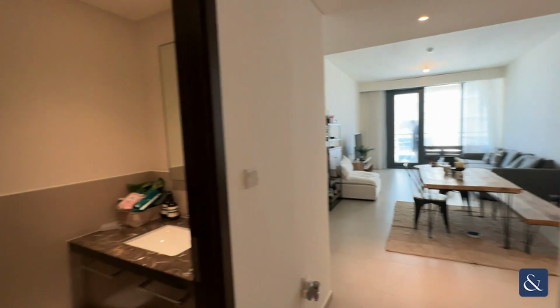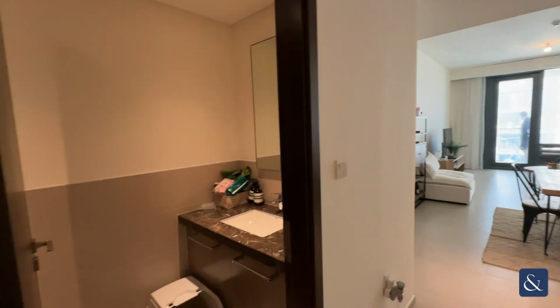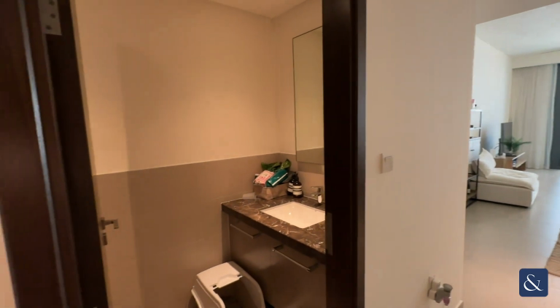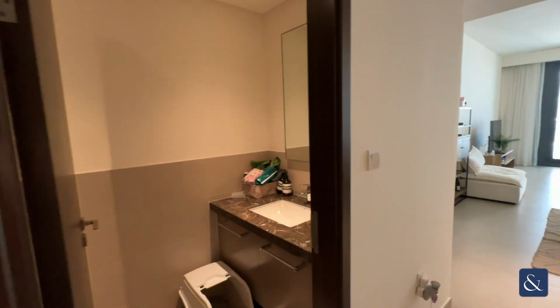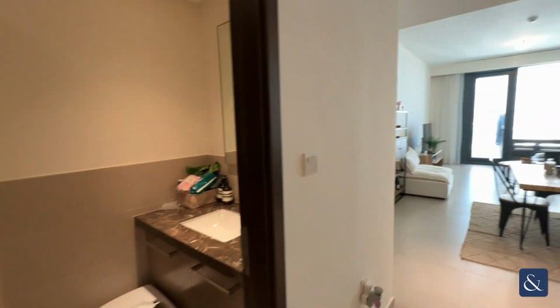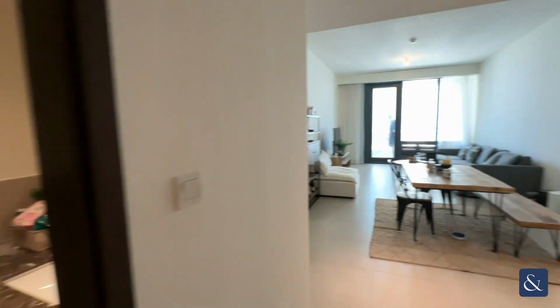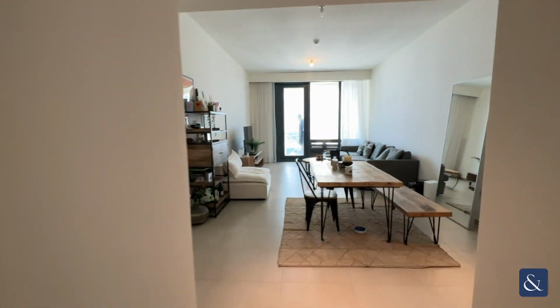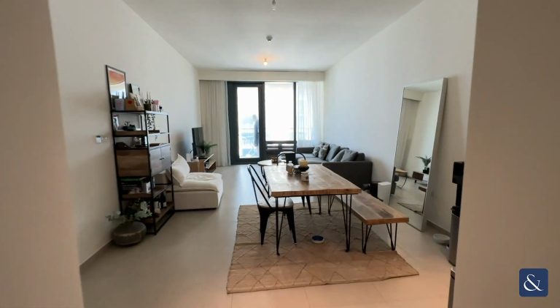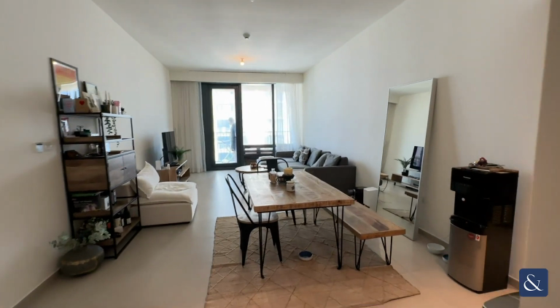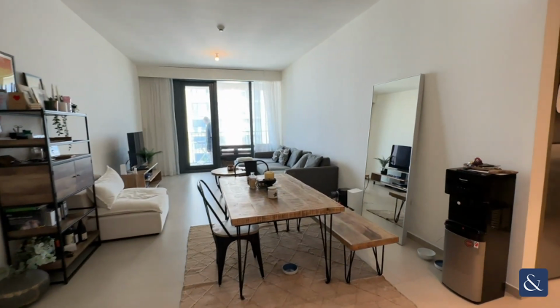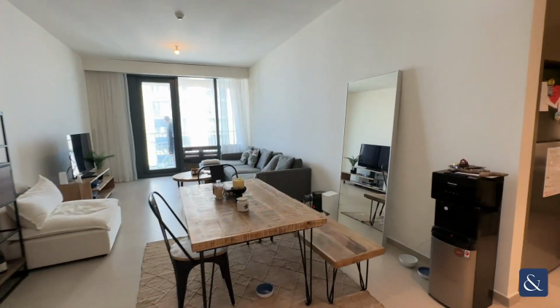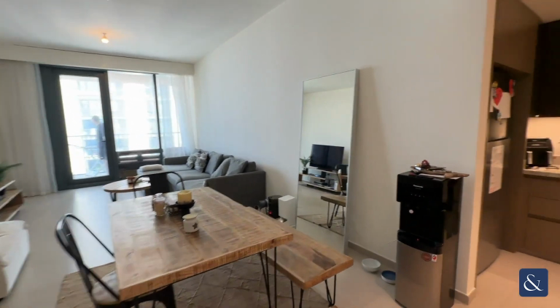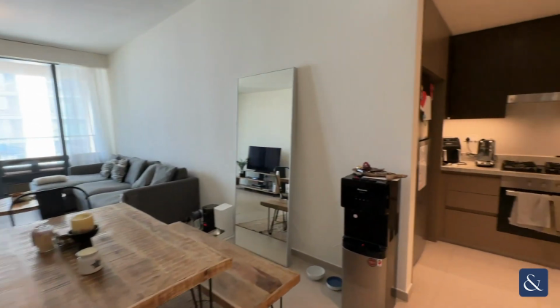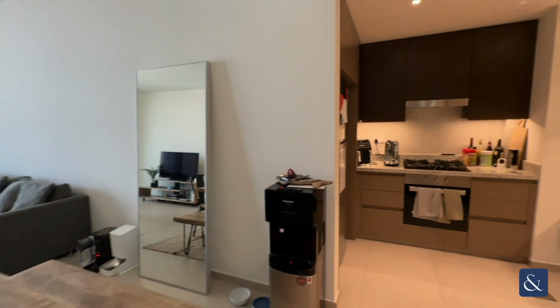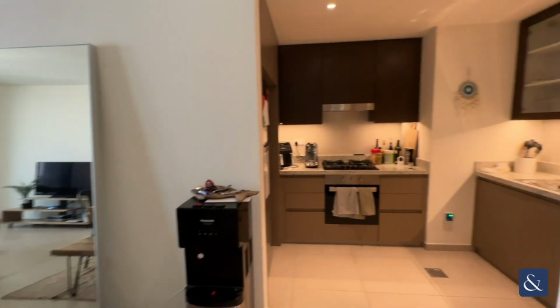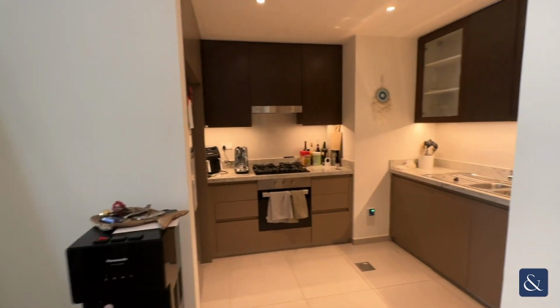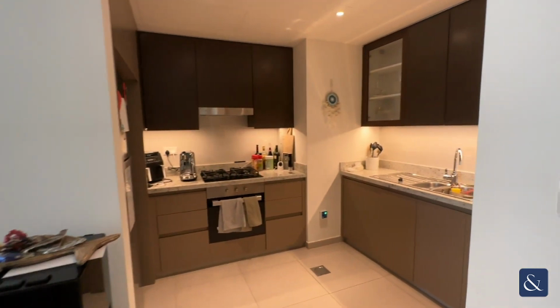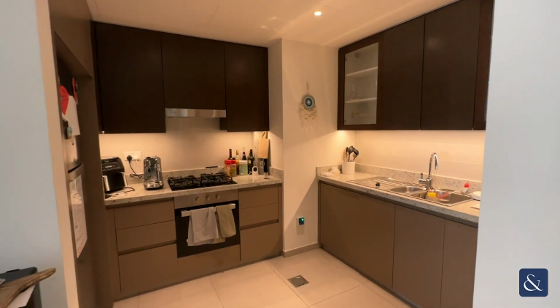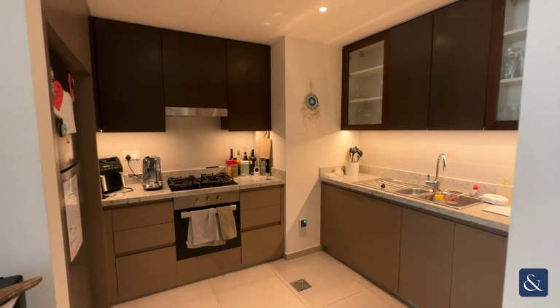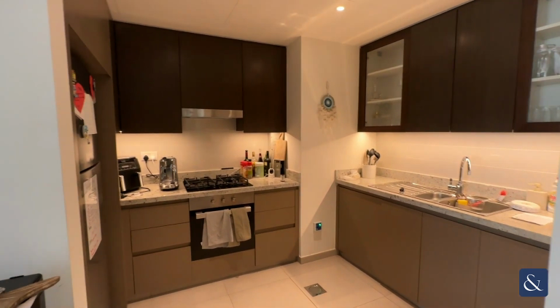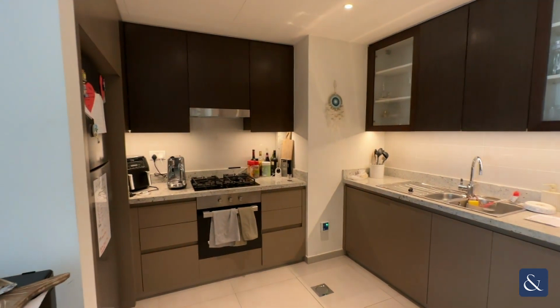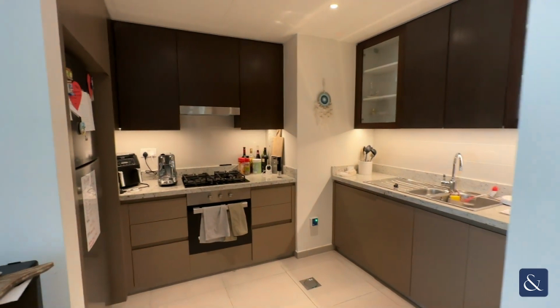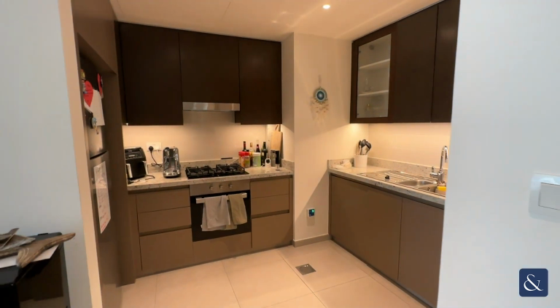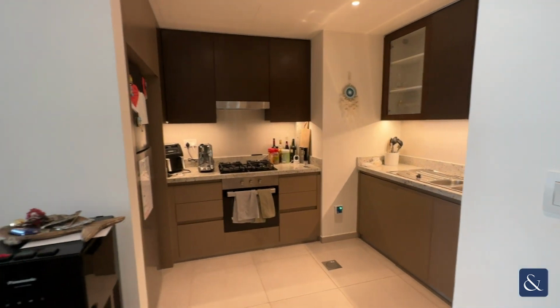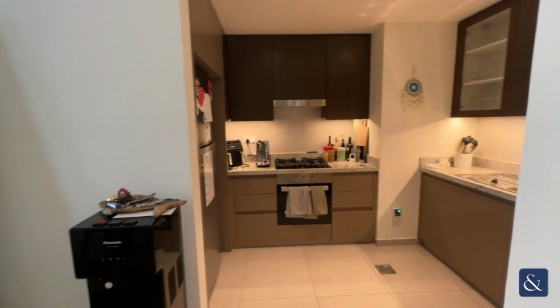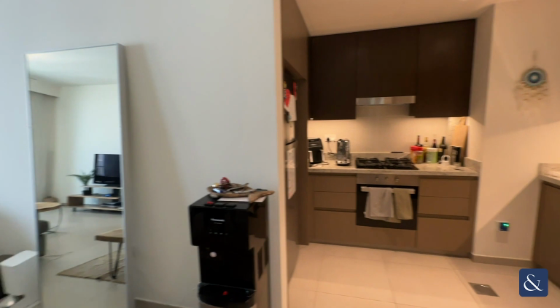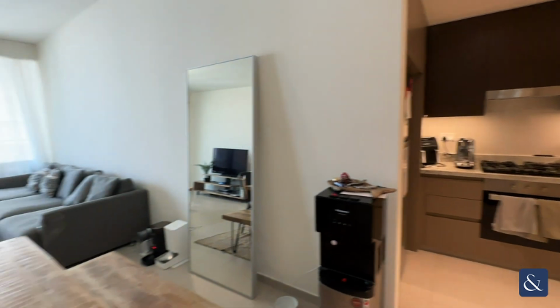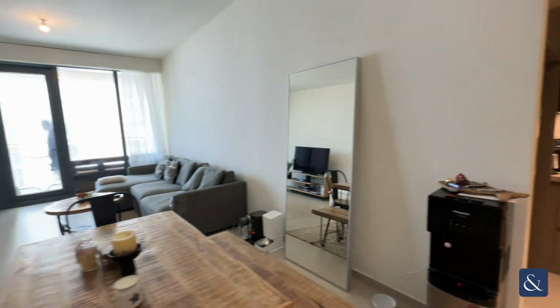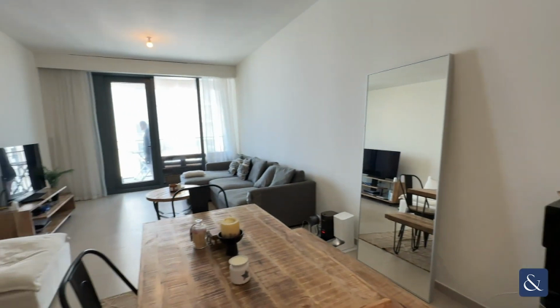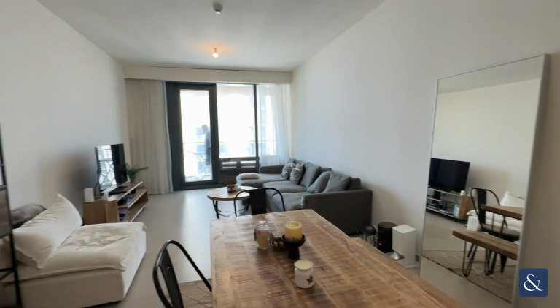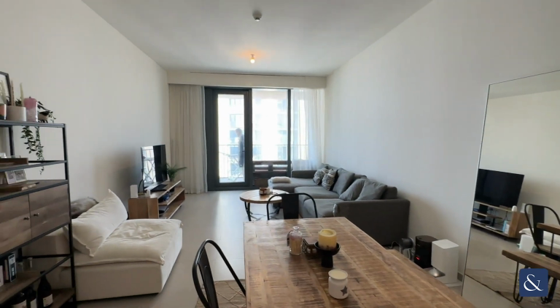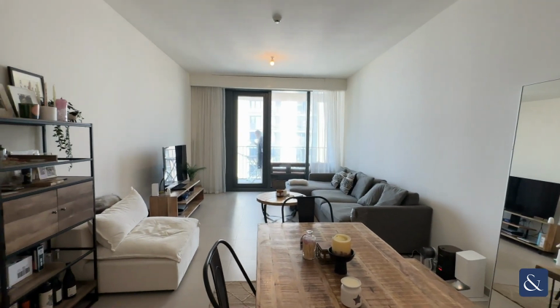Immediately on the left you've got the powder room, and as we follow around we have the kitchen area with all new appliances and the living and dining room.